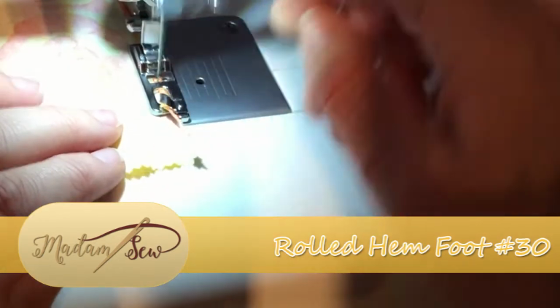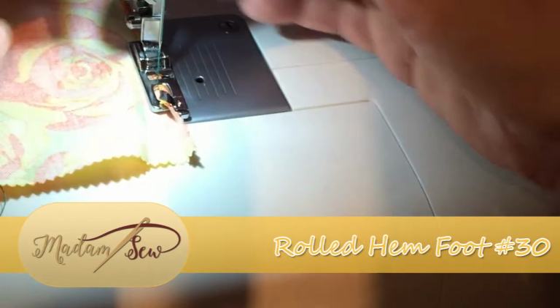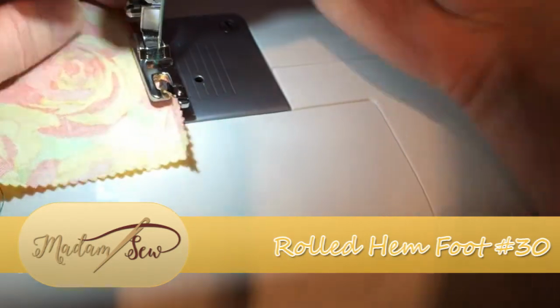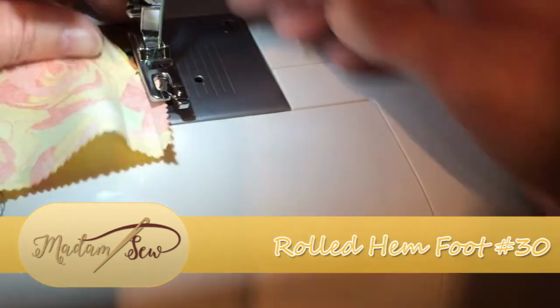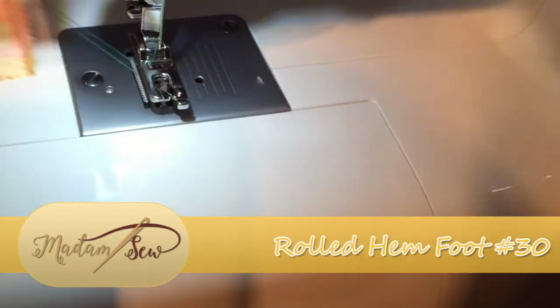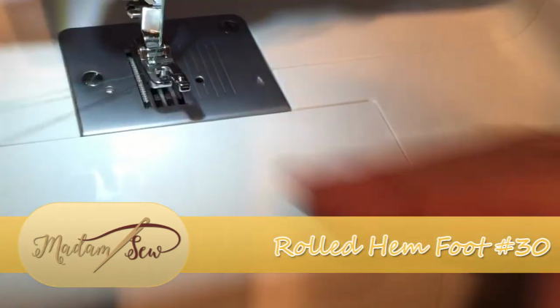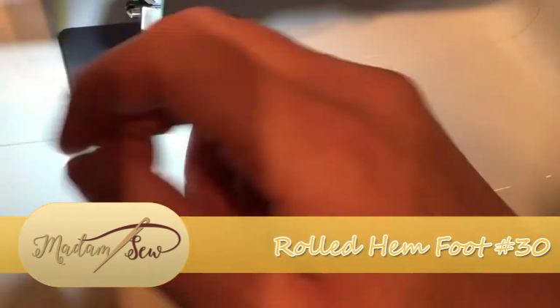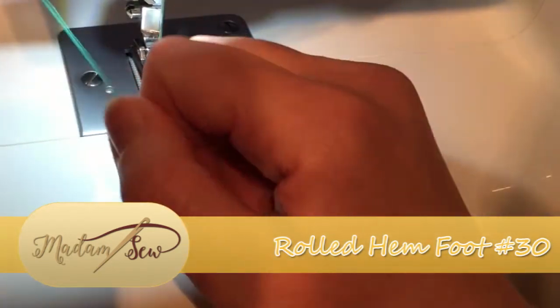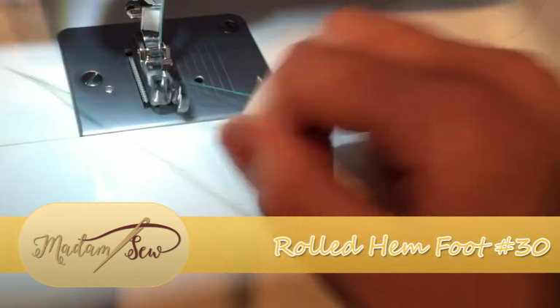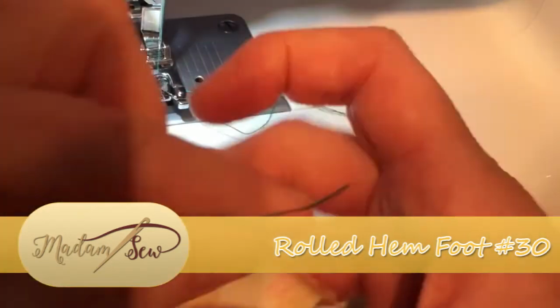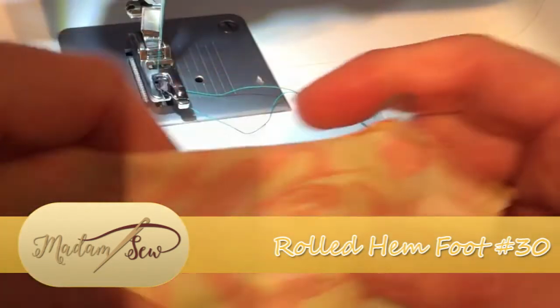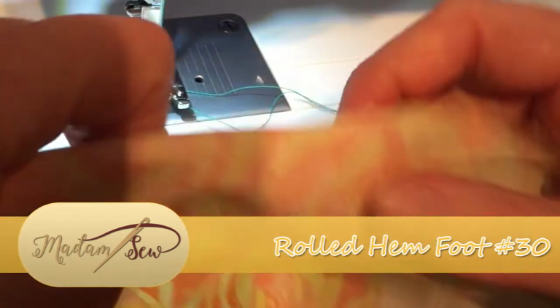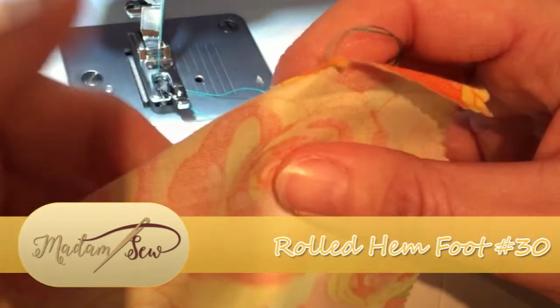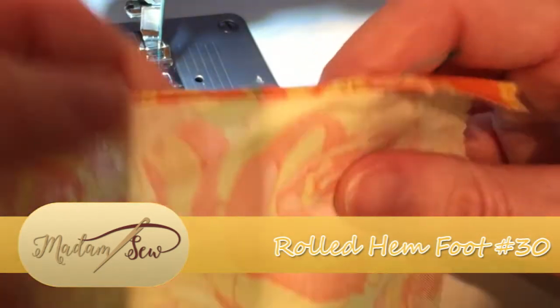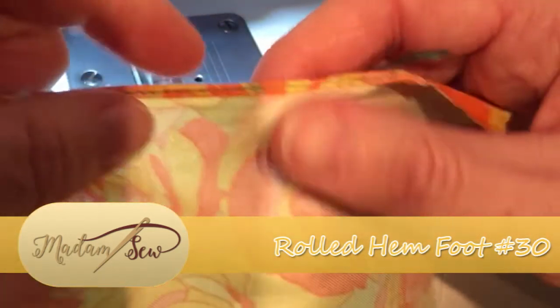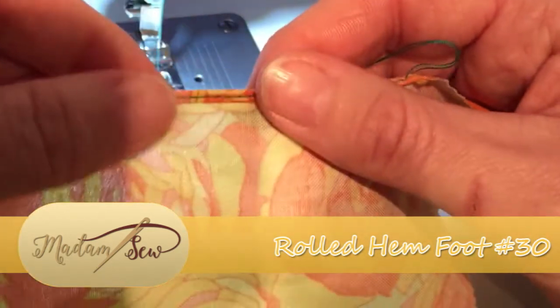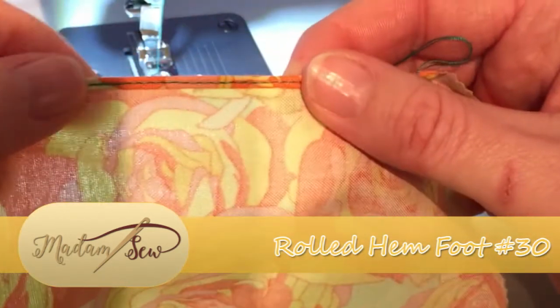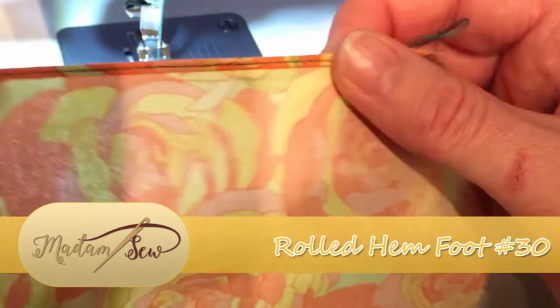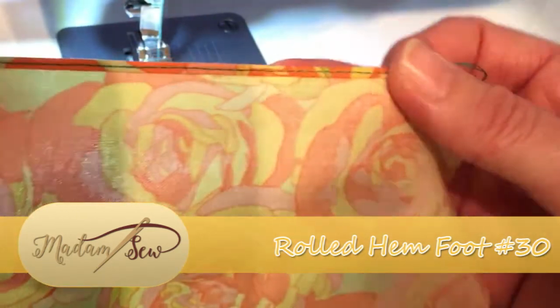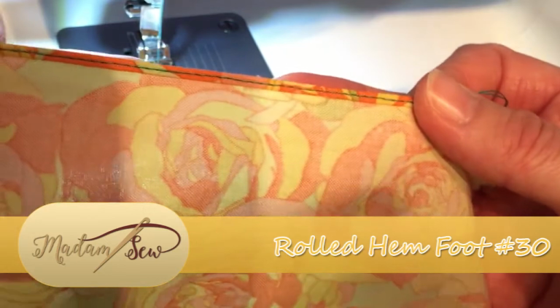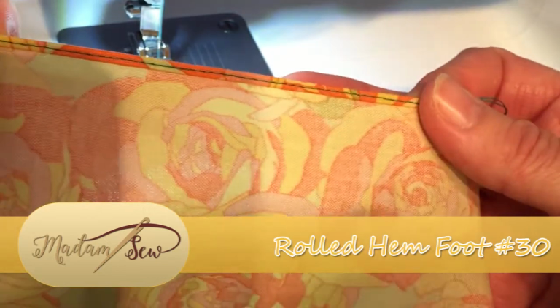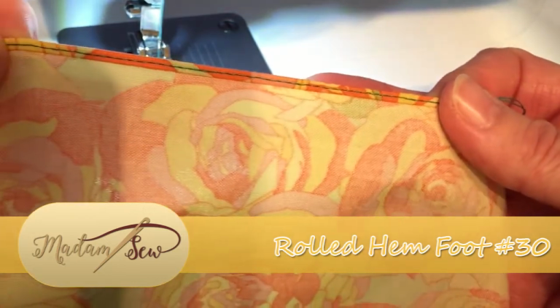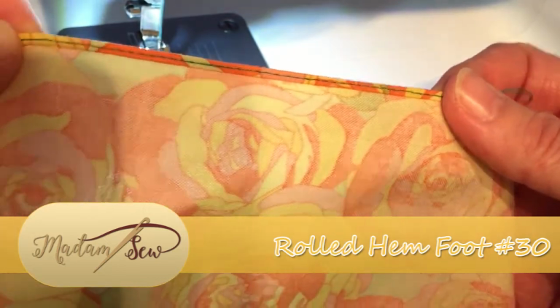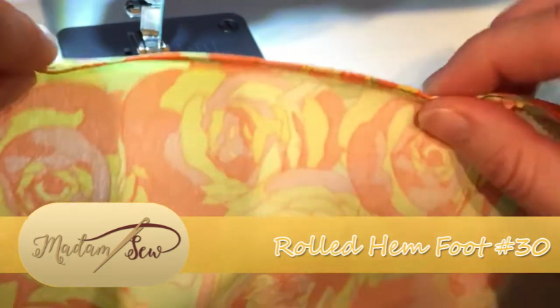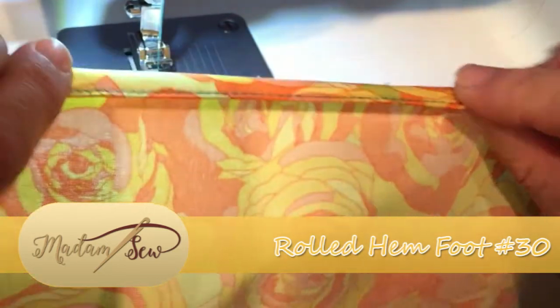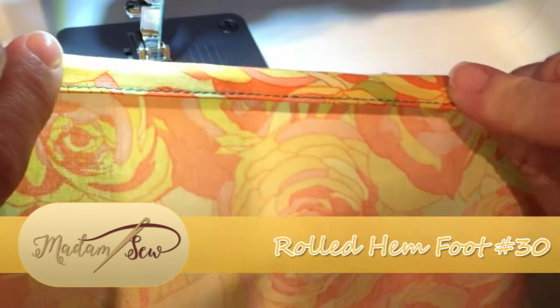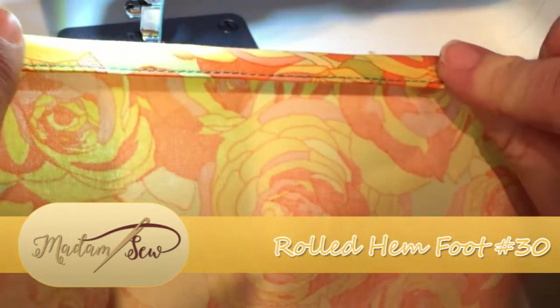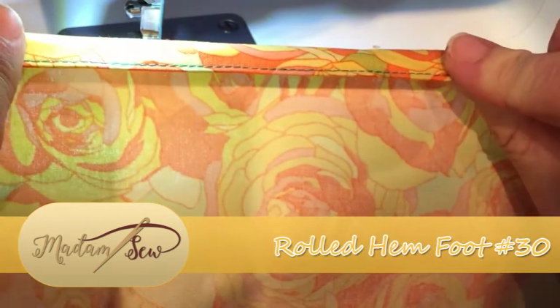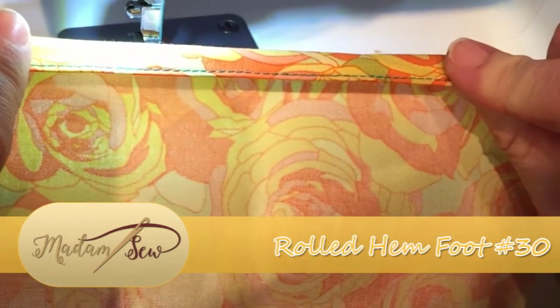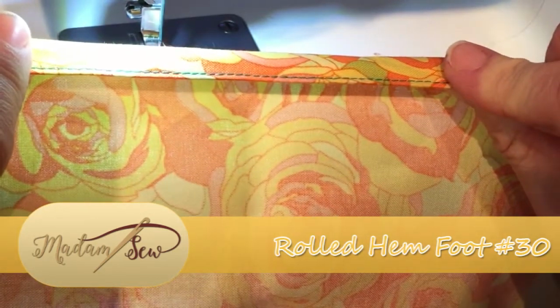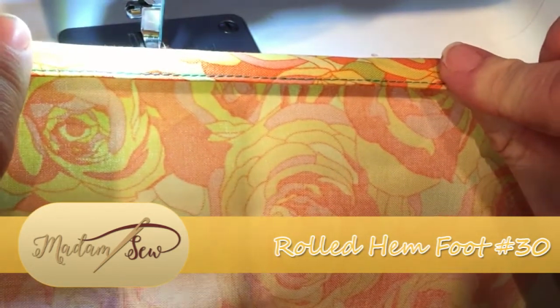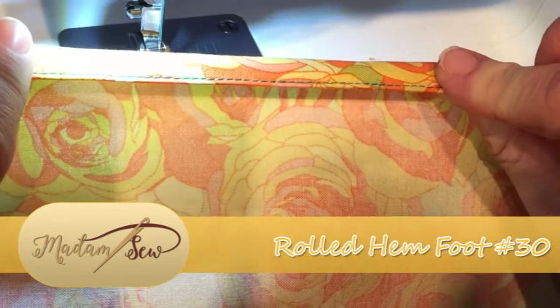So let's see what that looks like. There we have a nice even hem with a beautiful finish.